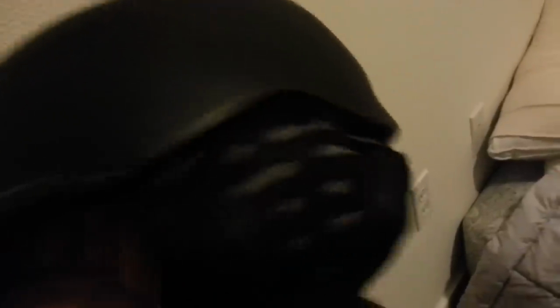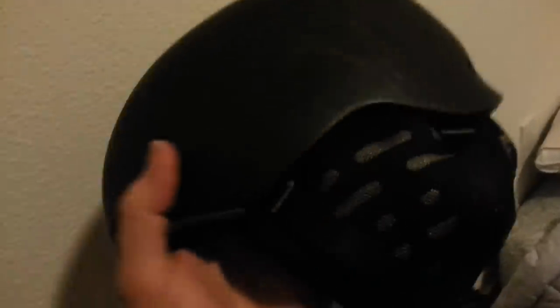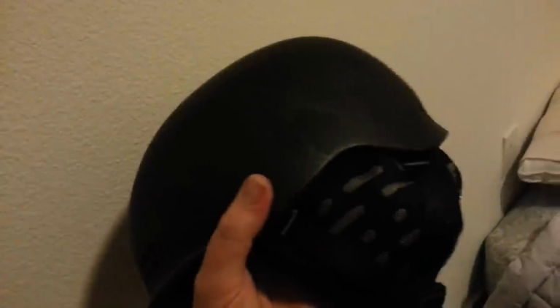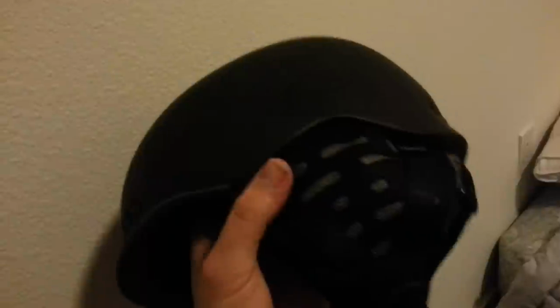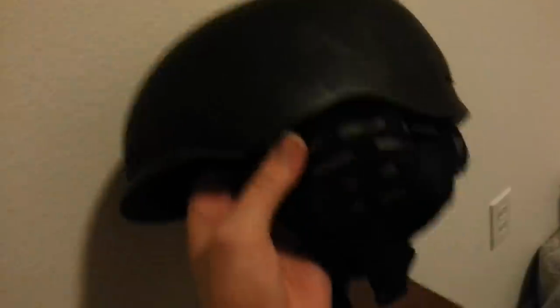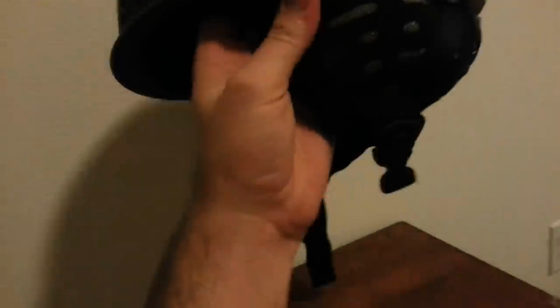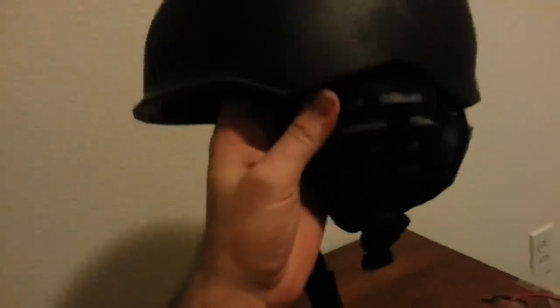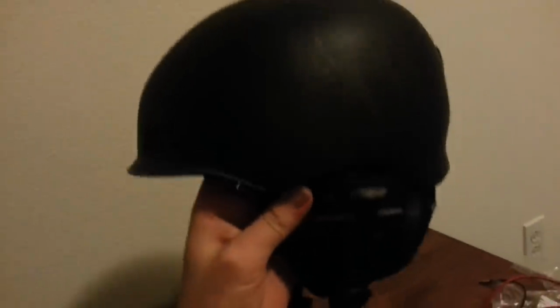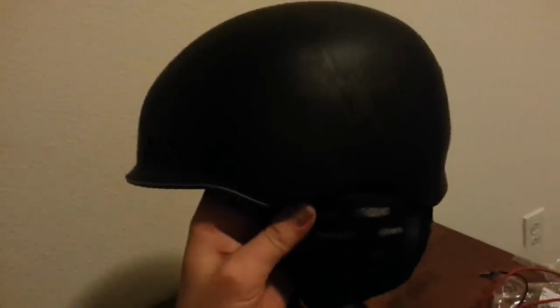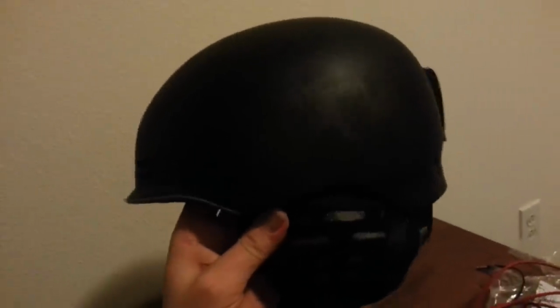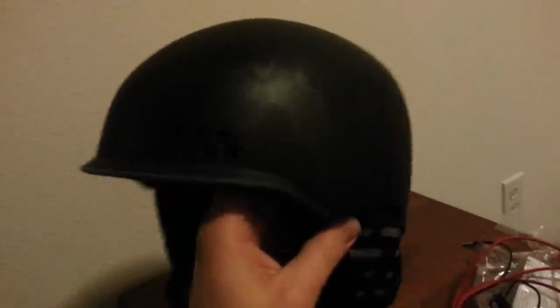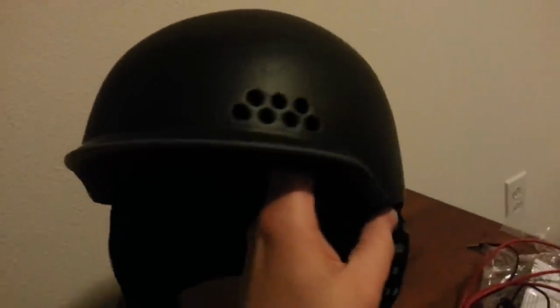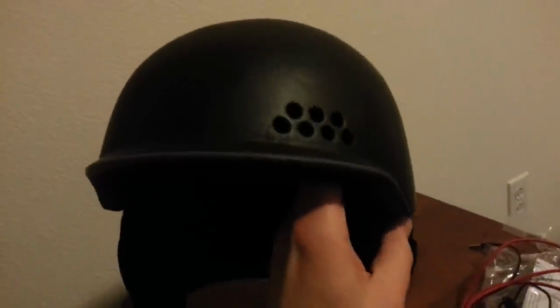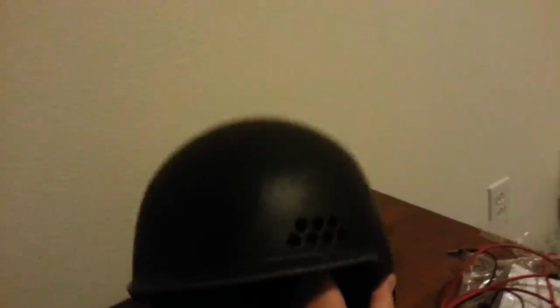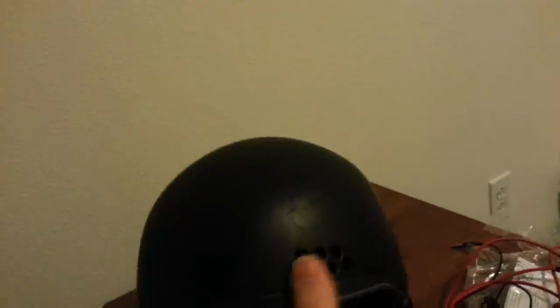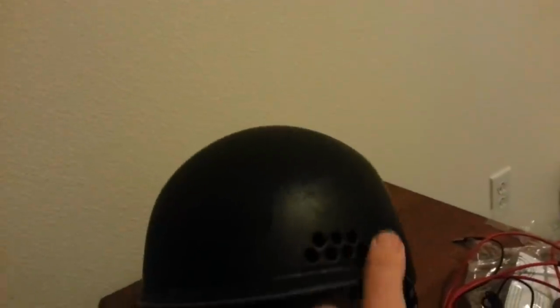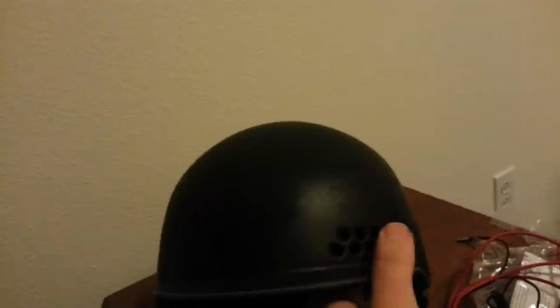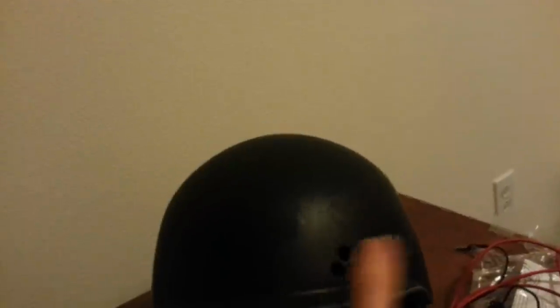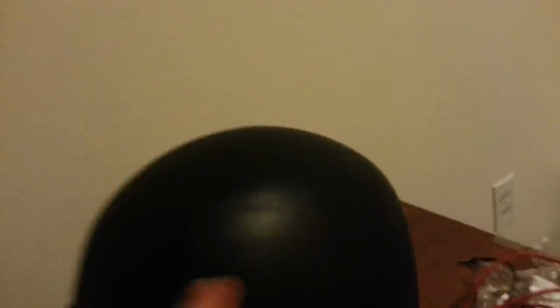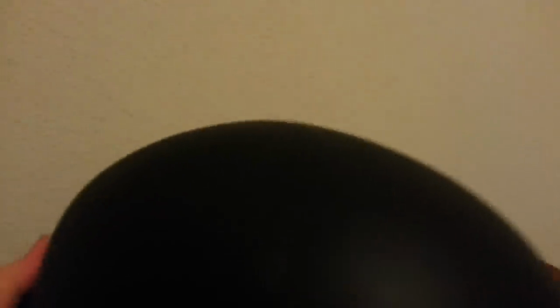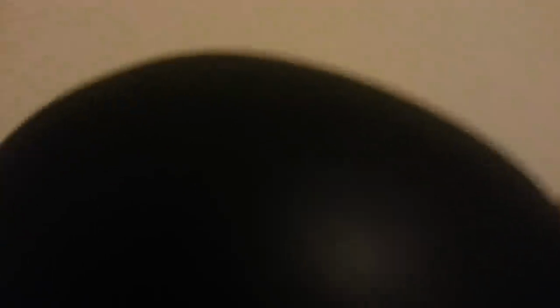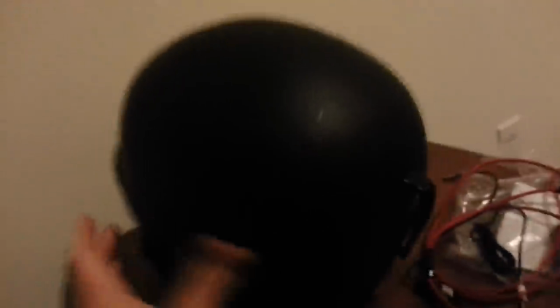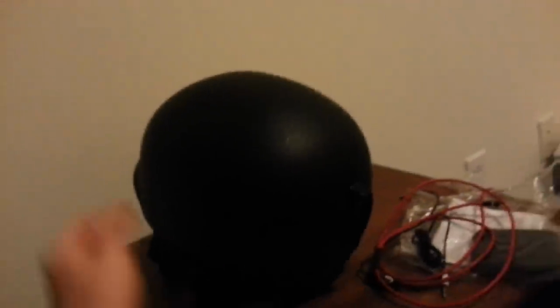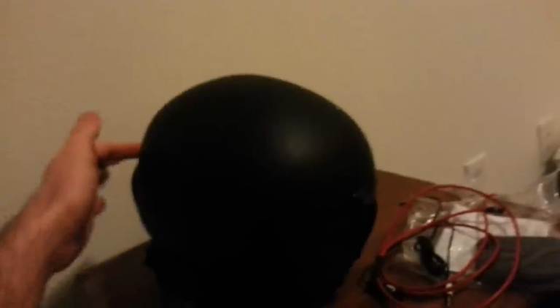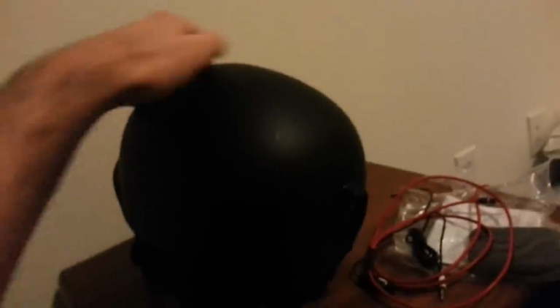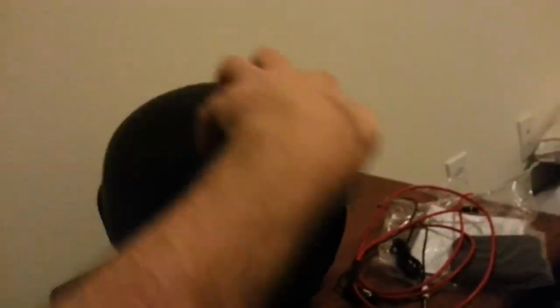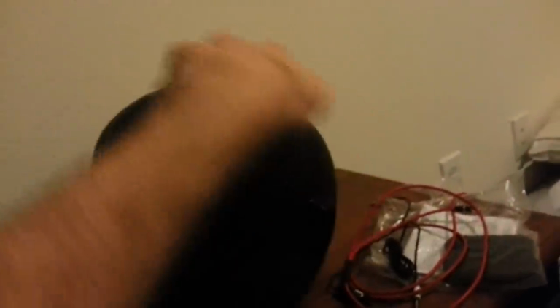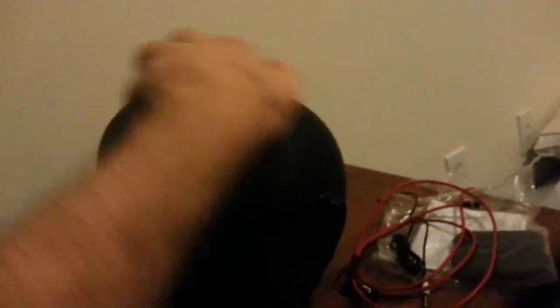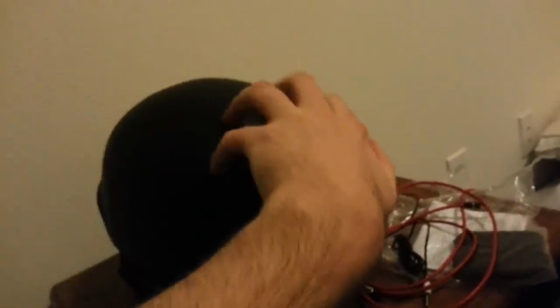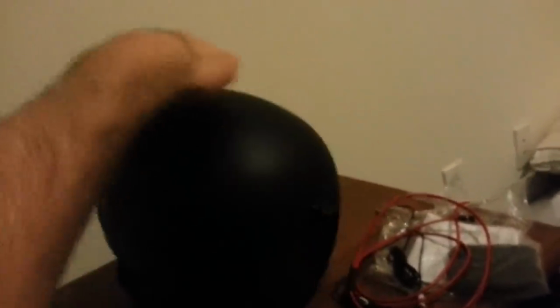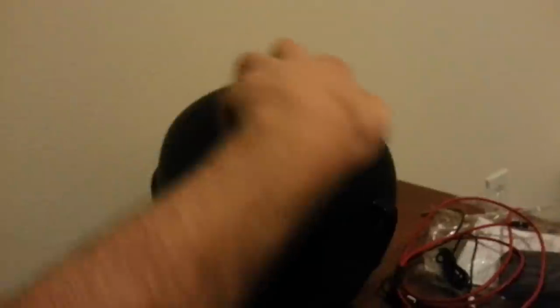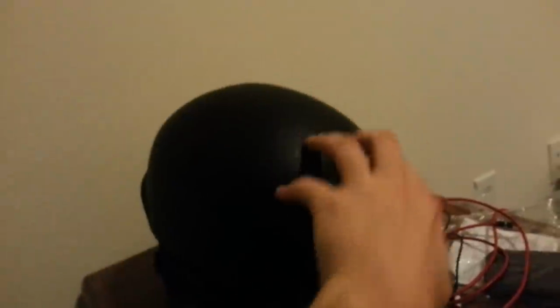It looks really sick. Nice little air vents here kept me ventilated. There are little tracks up top and the airflow runs out the back in two places.